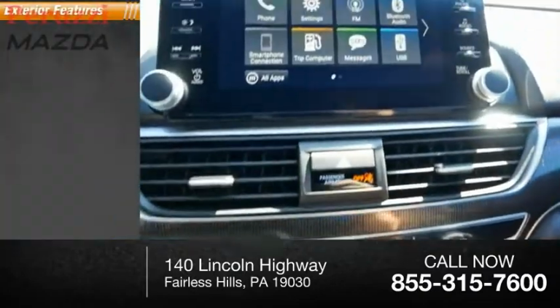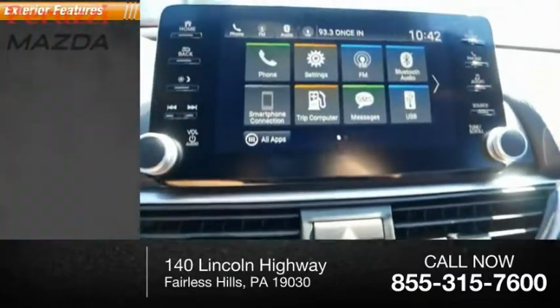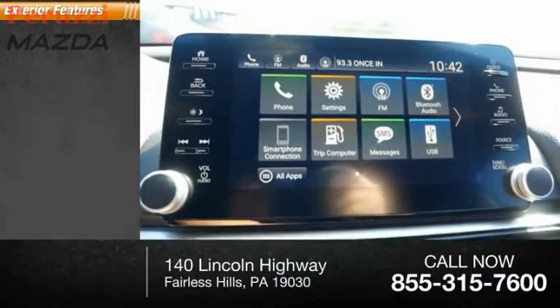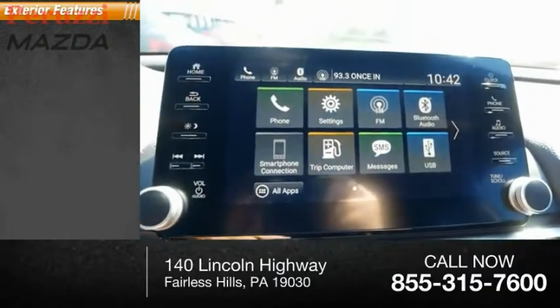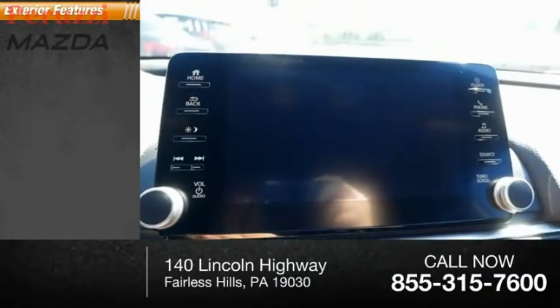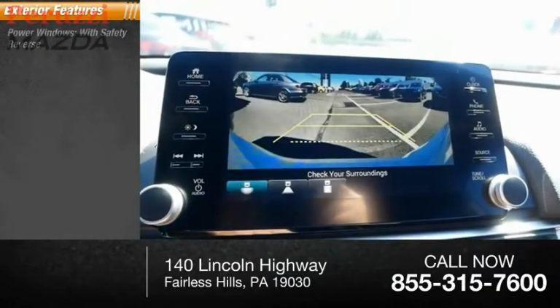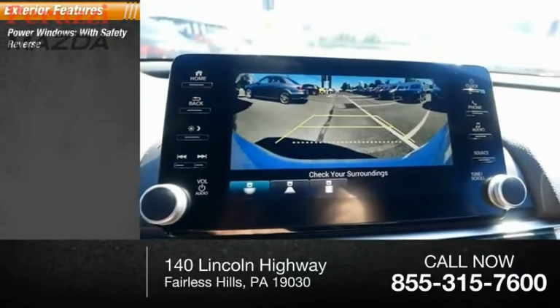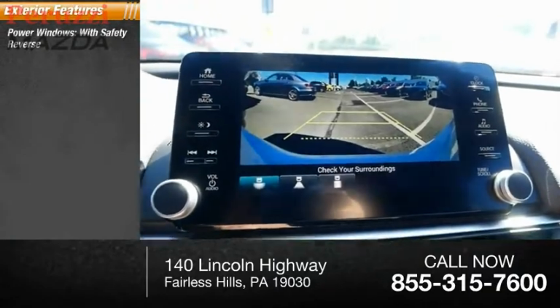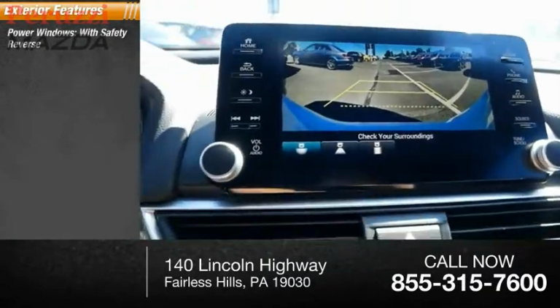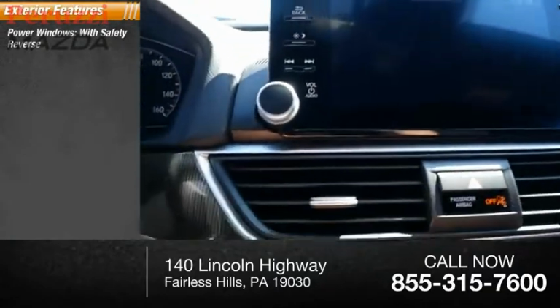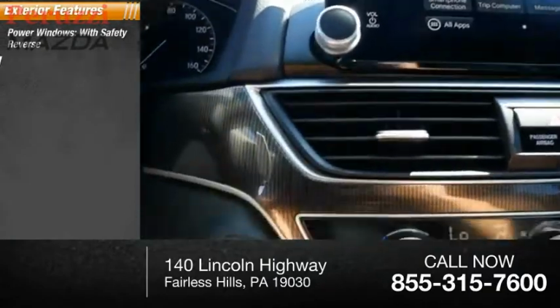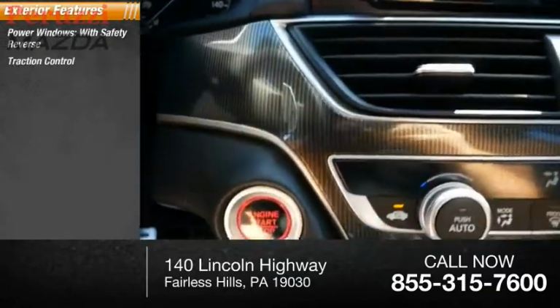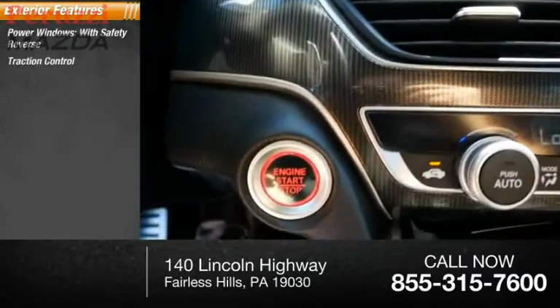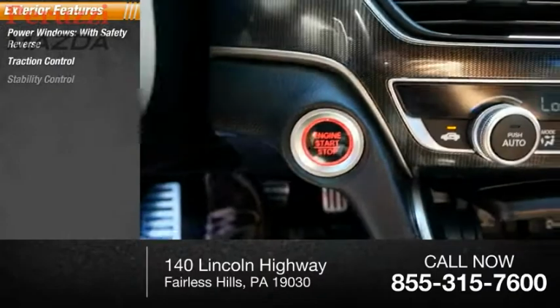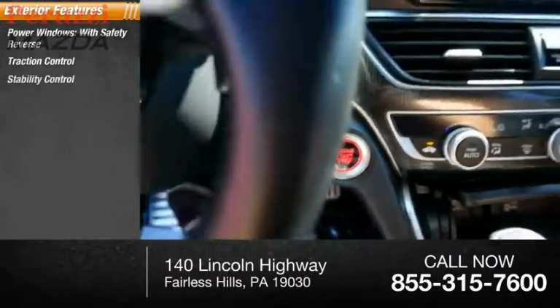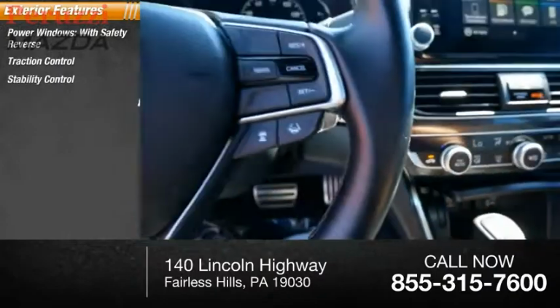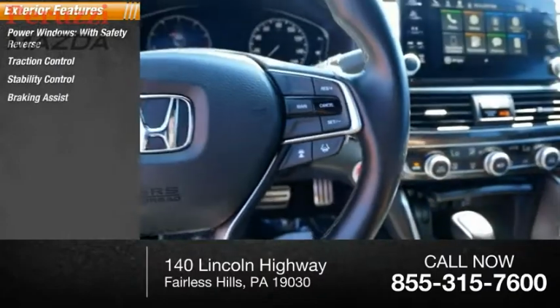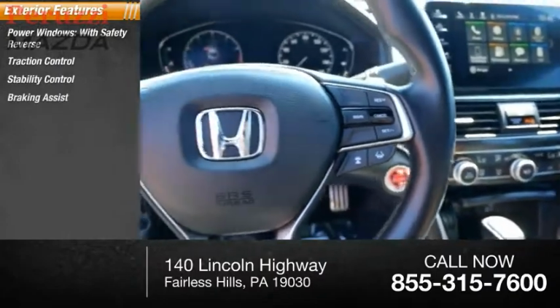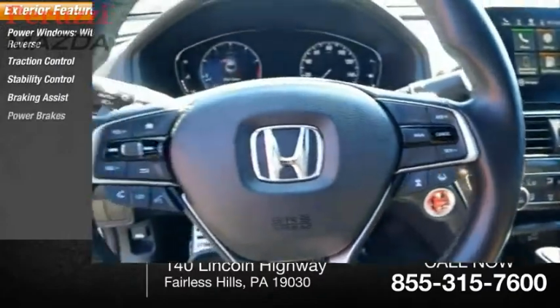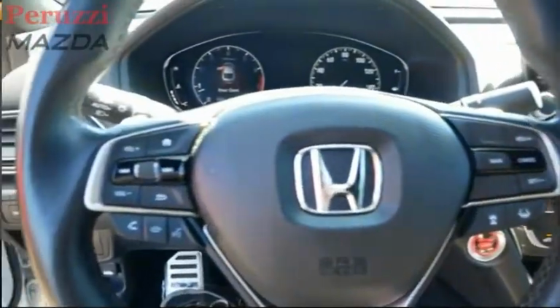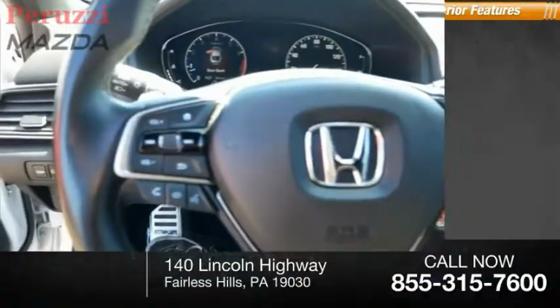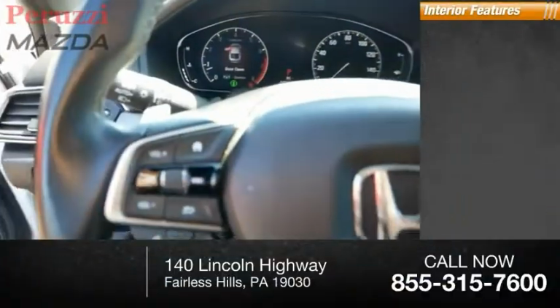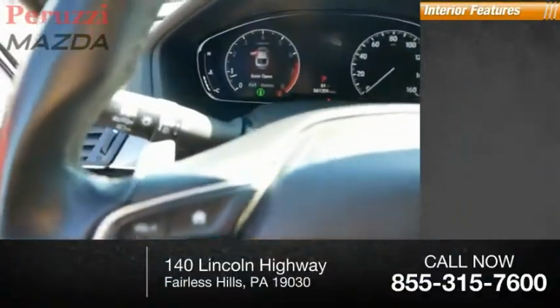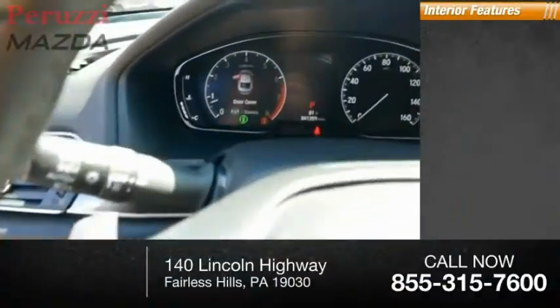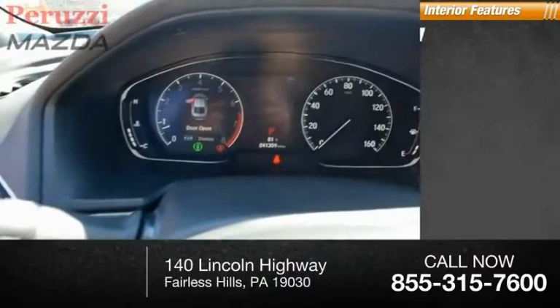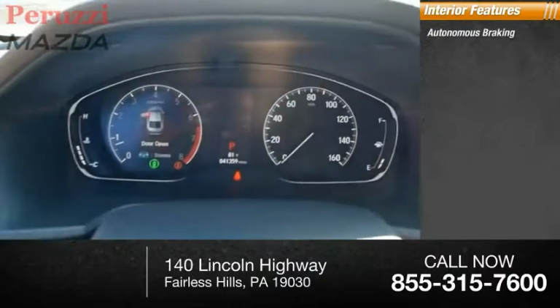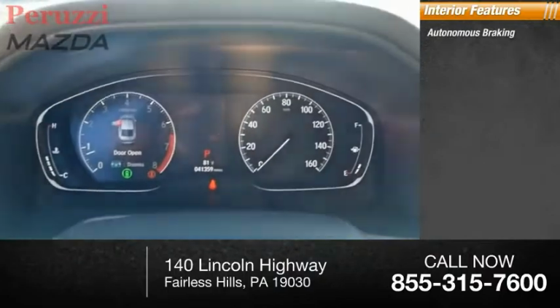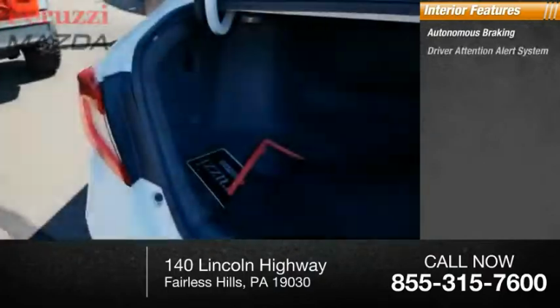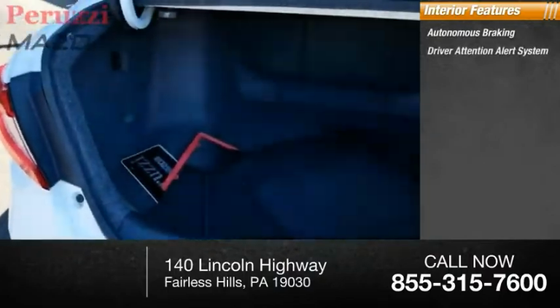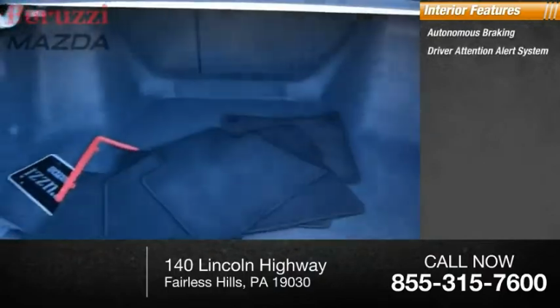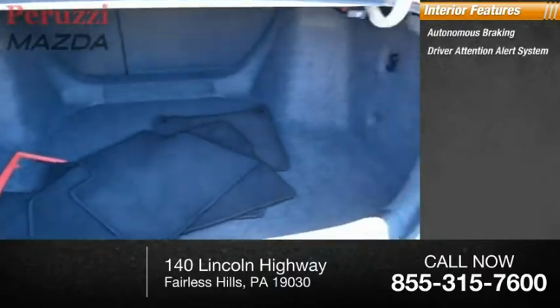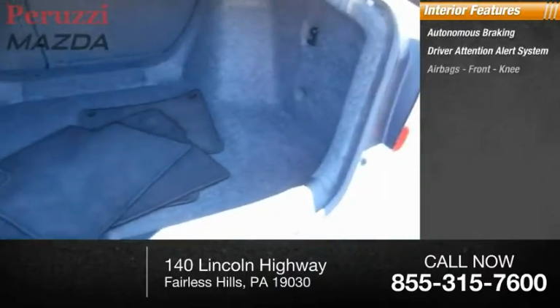Here are some of this vehicle's great options: power windows with safety reverse, traction control, stability control, braking assist, power brakes. Inside you'll find autonomous braking, a driver attention alert system, and airbags.